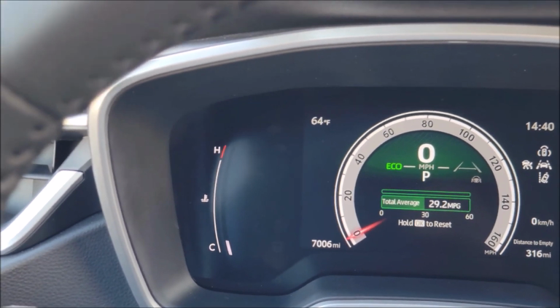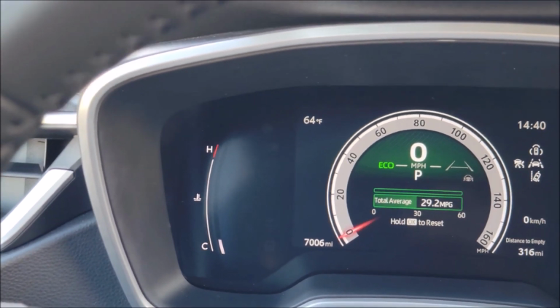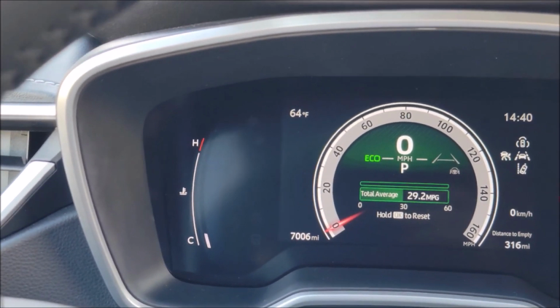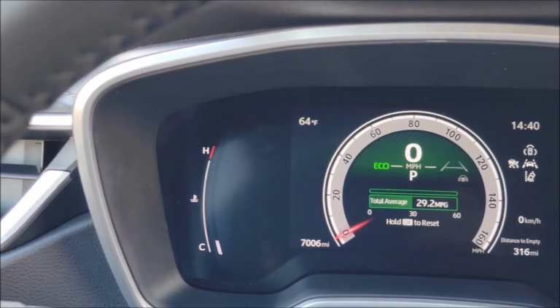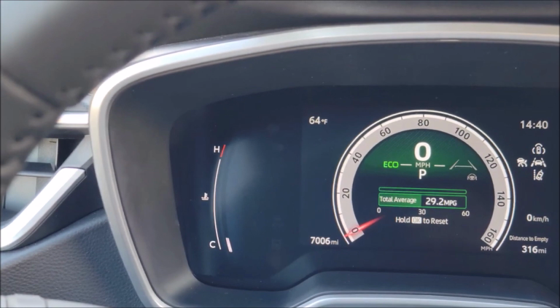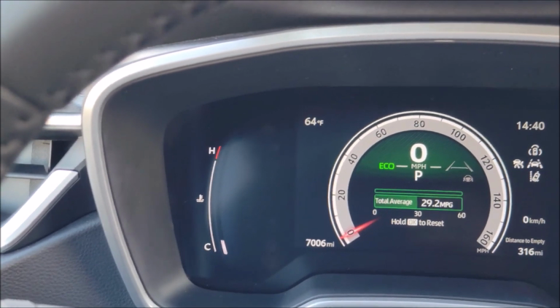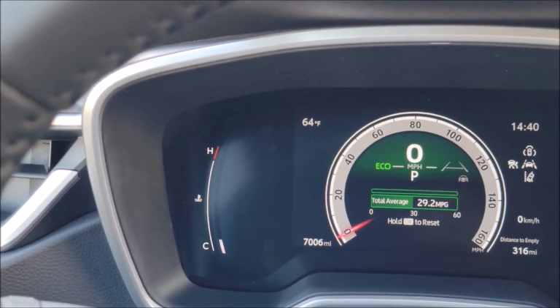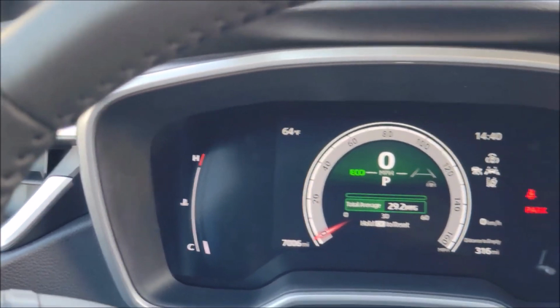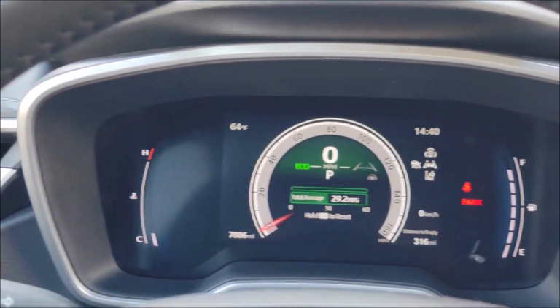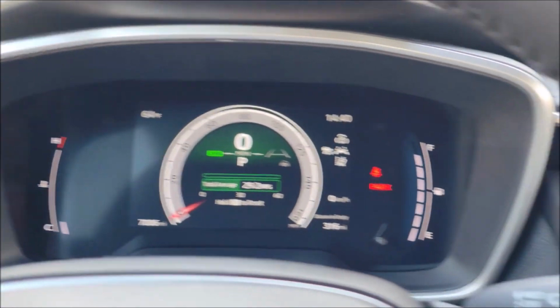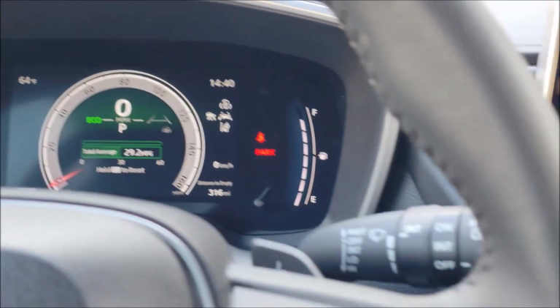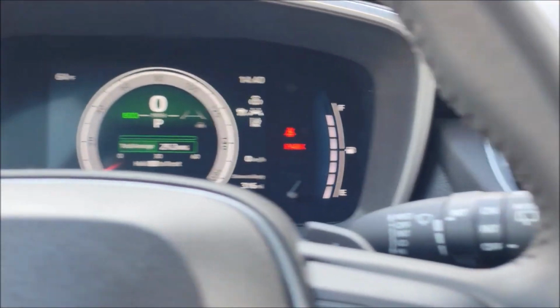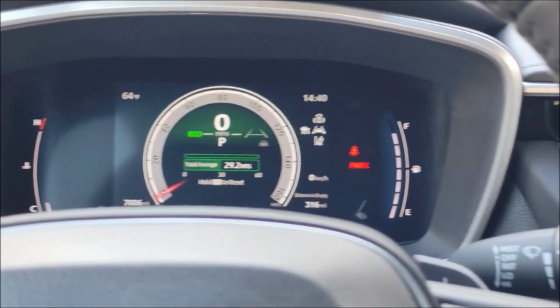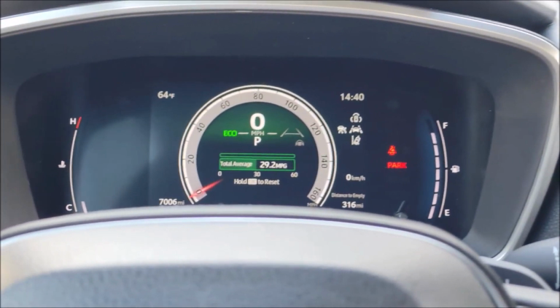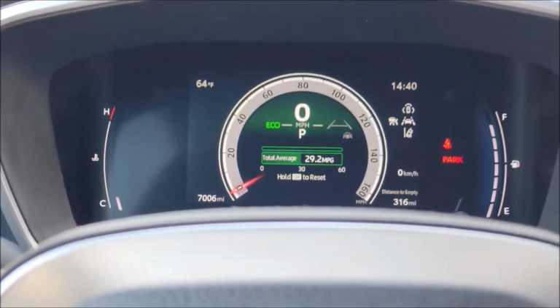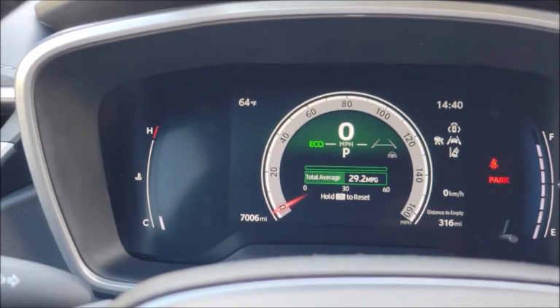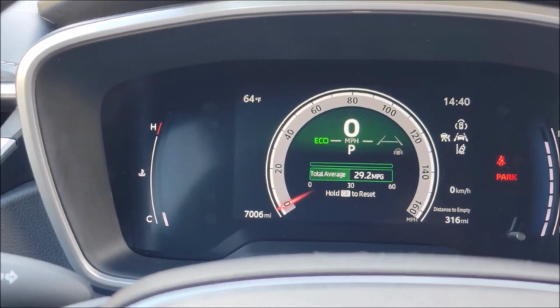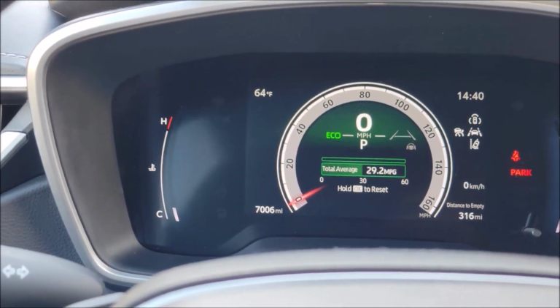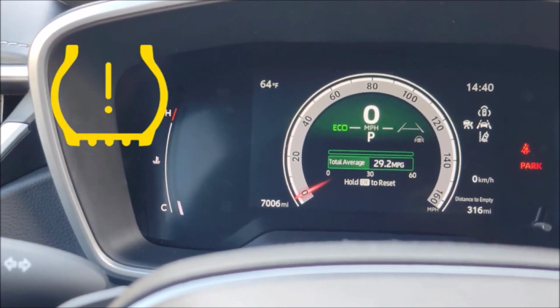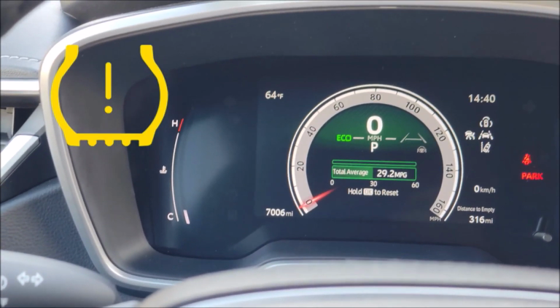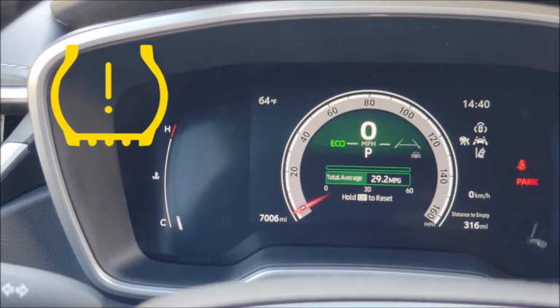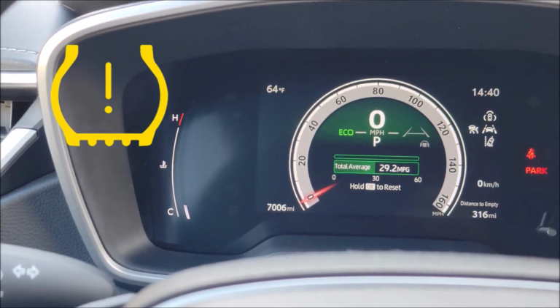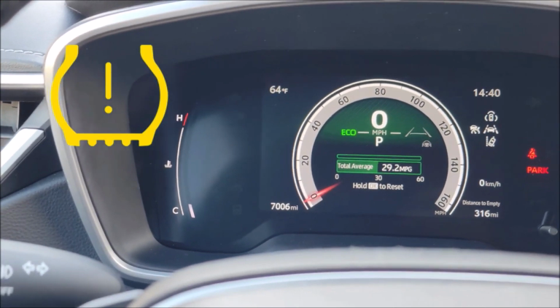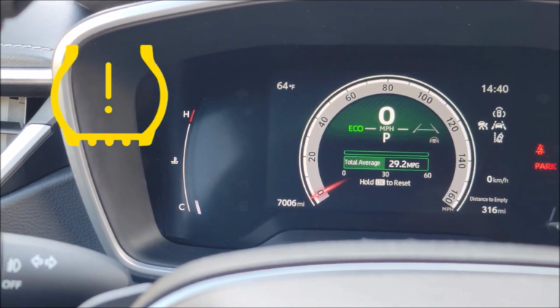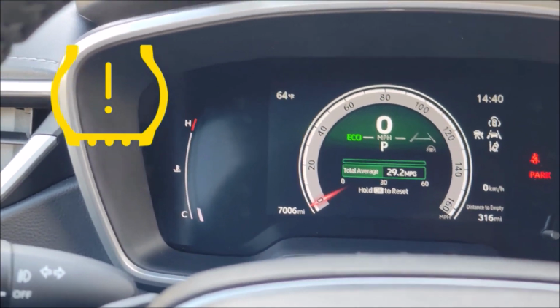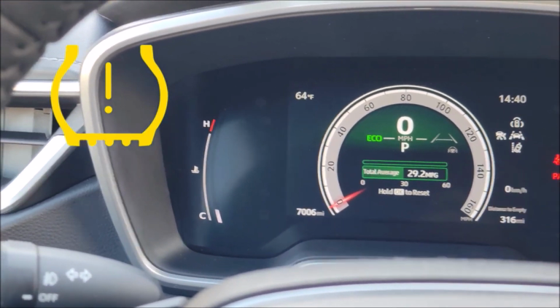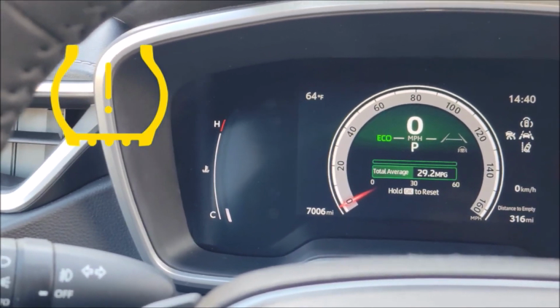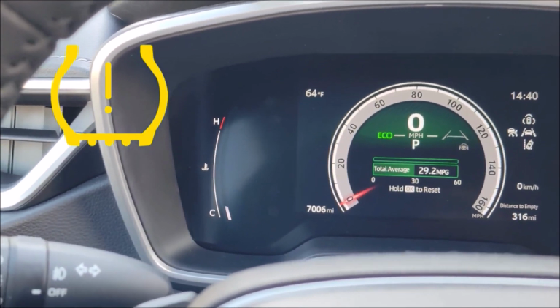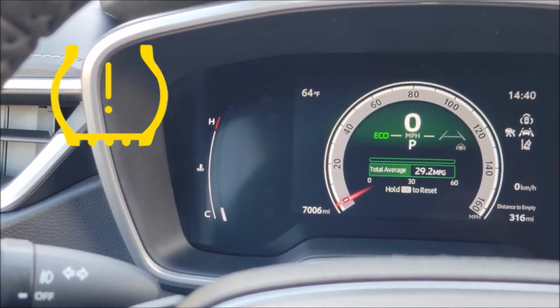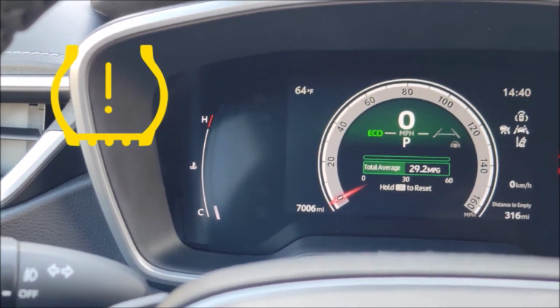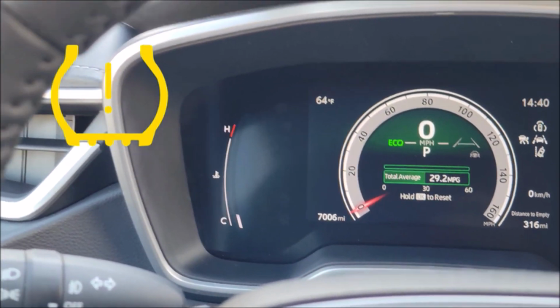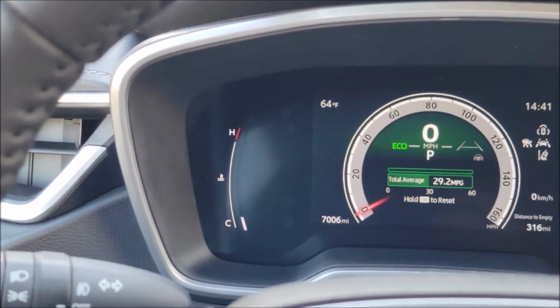The manual says continuing to drive the vehicle may be dangerous. If a brake warning exclamation light is yellow — remember we talked about red — yellow indicates a malfunction in the parking brake system.